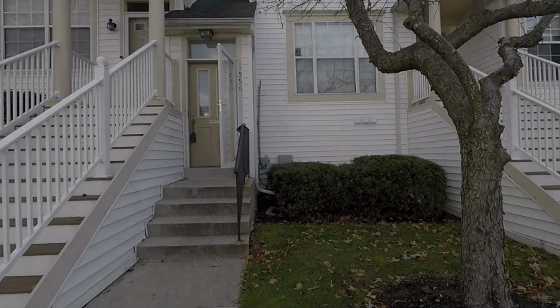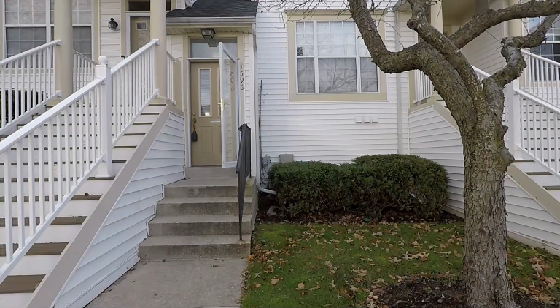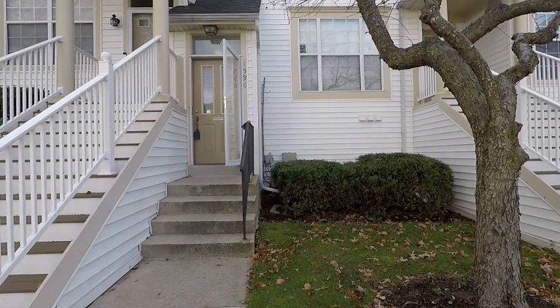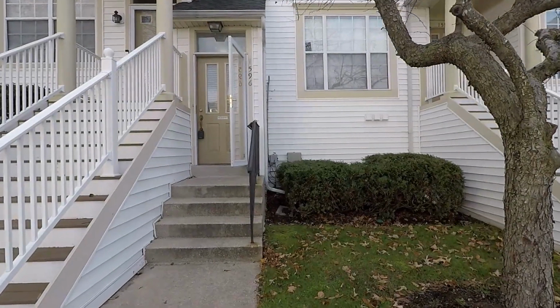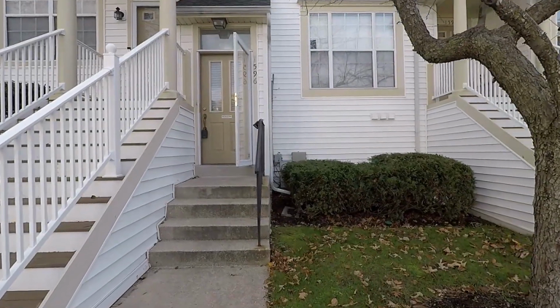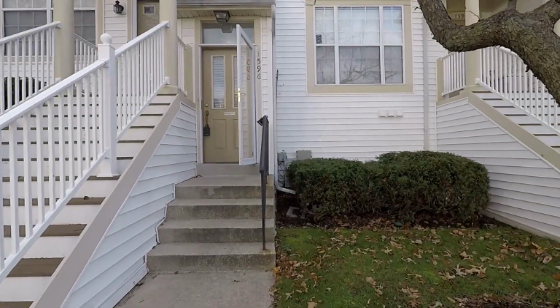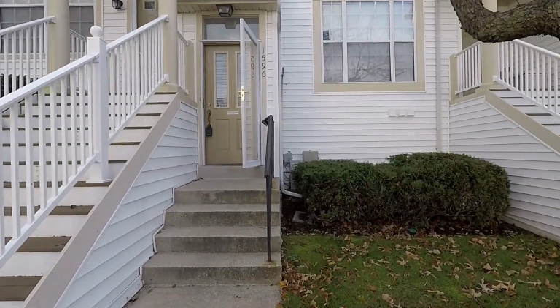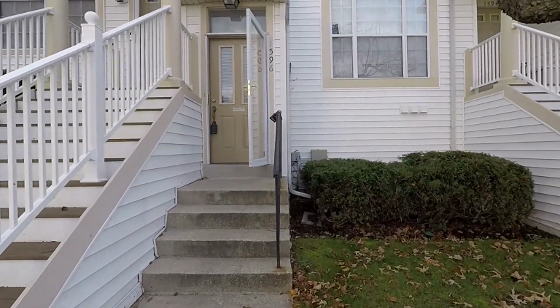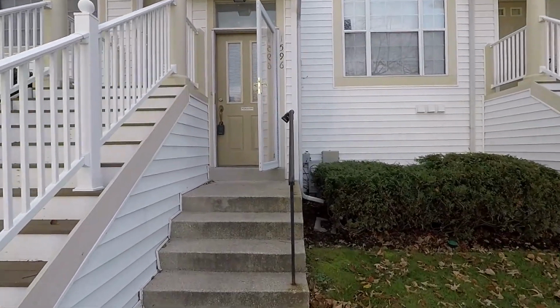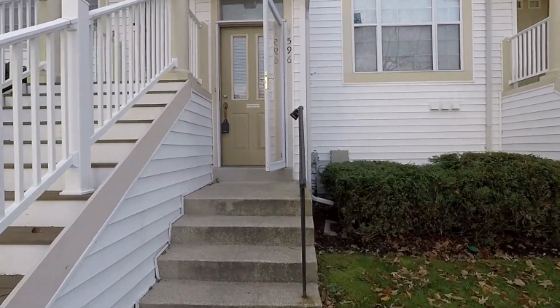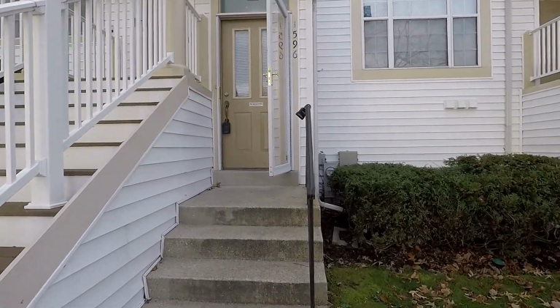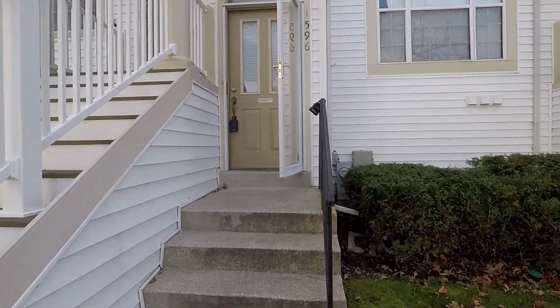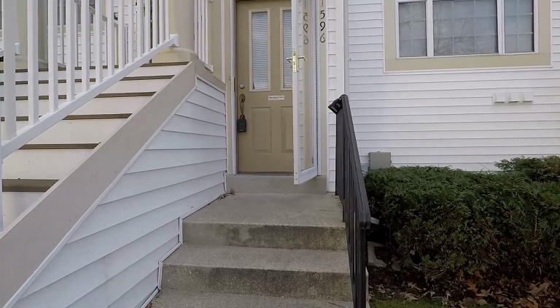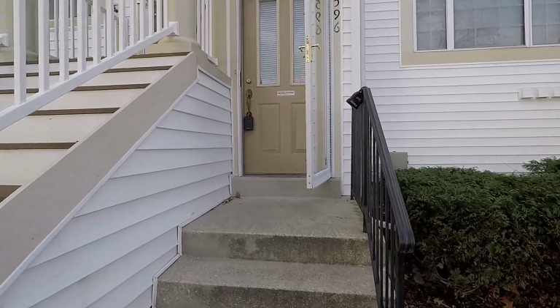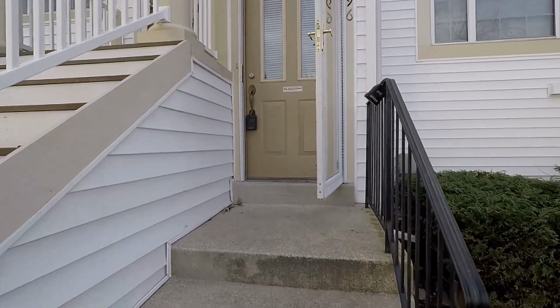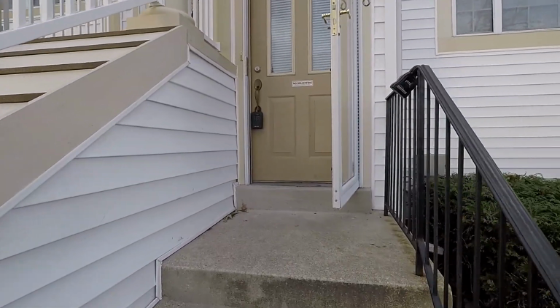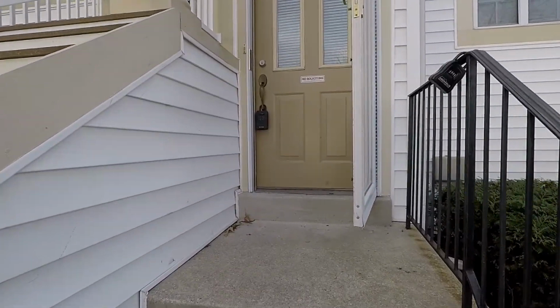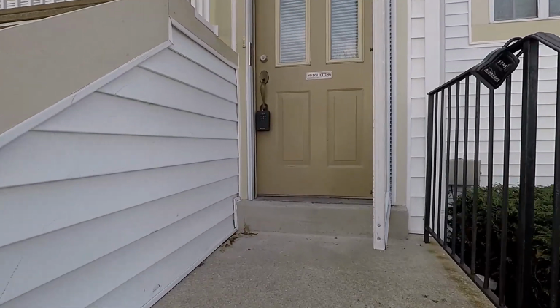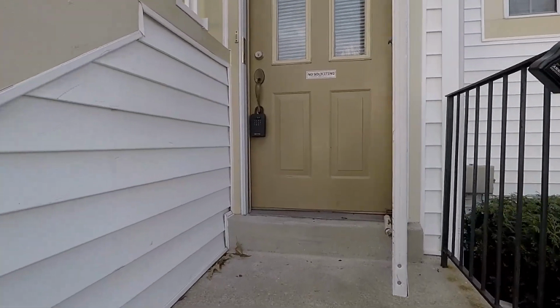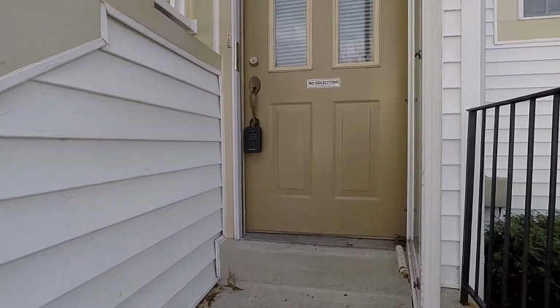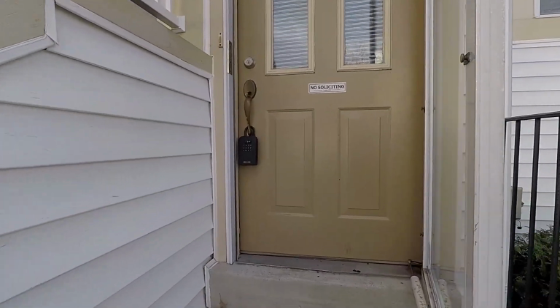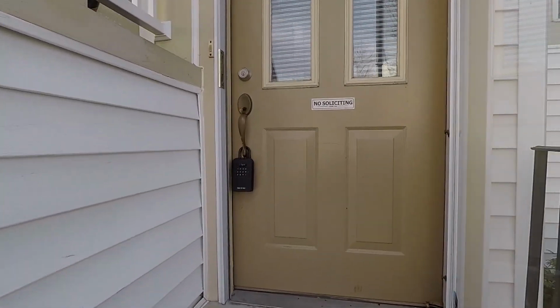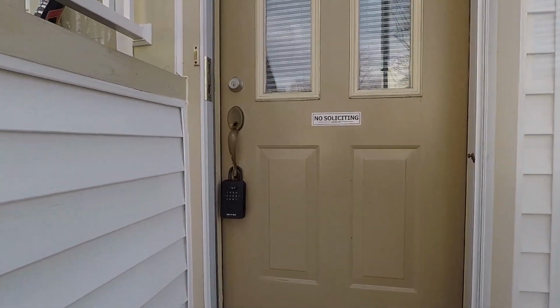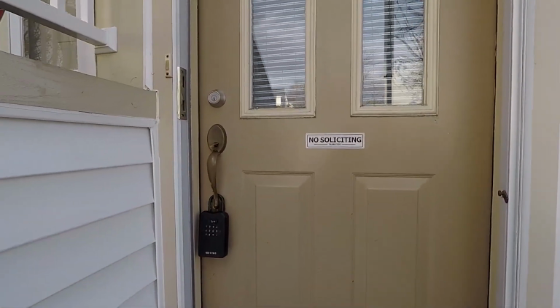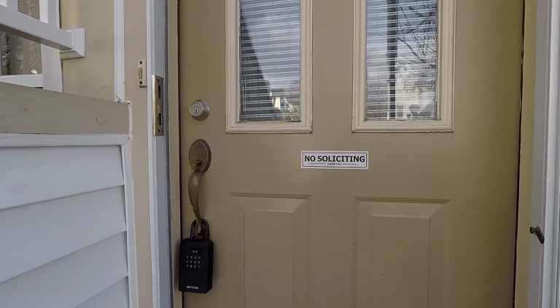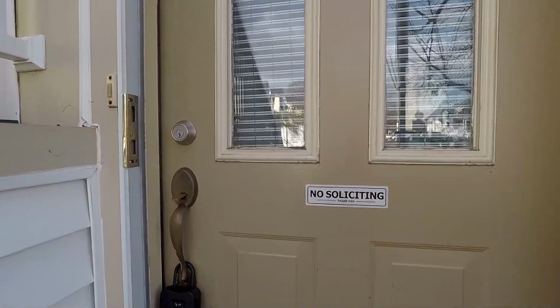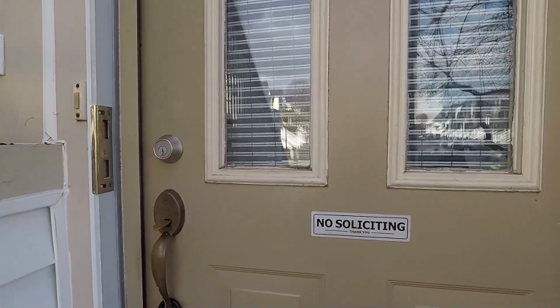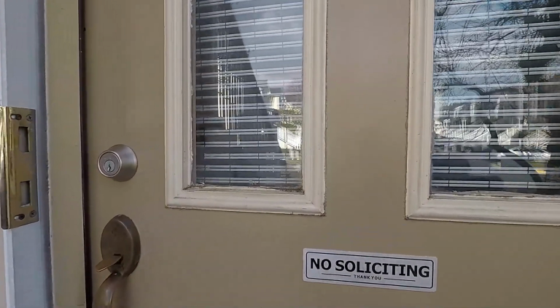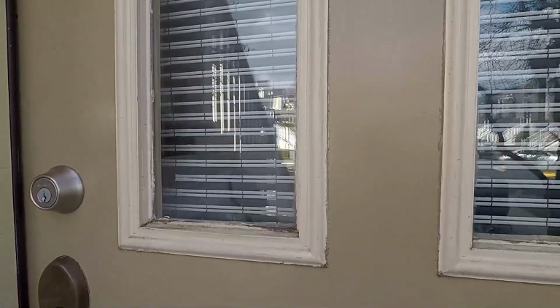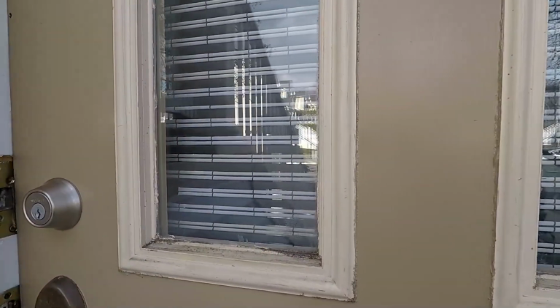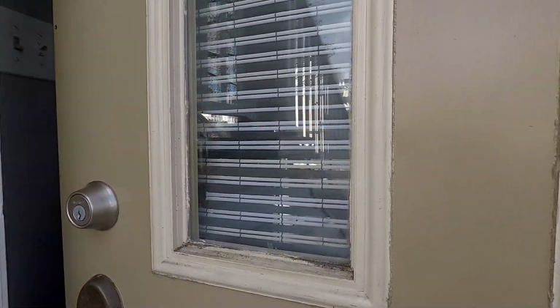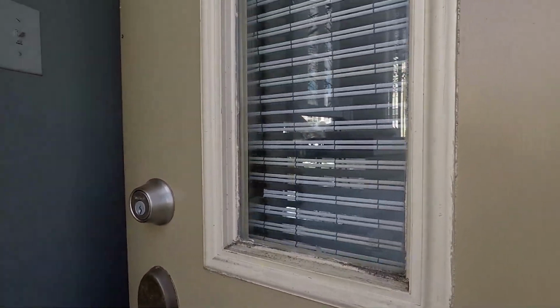Welcome! We're here at 1596 Fallowfield Court, a fantastic ground floor level condo with two bedrooms and two baths in the Cedar Grove community of Crofton.